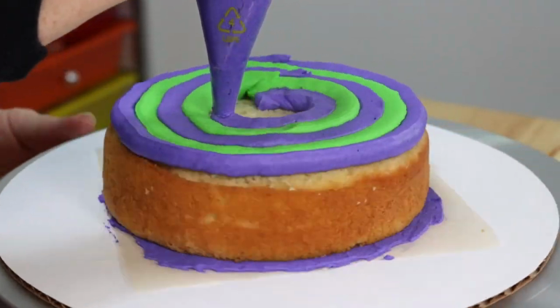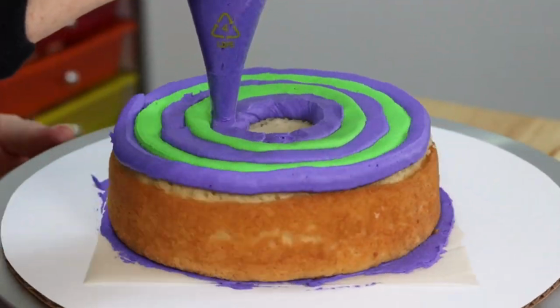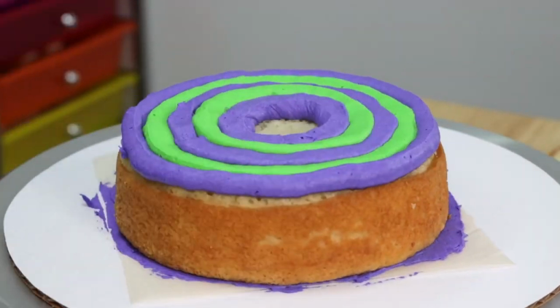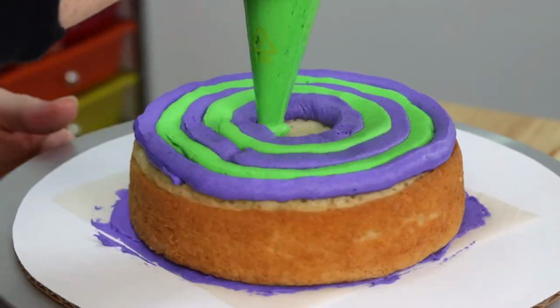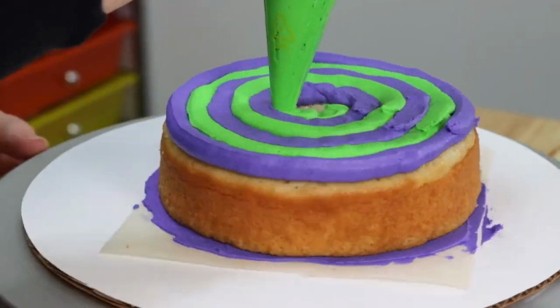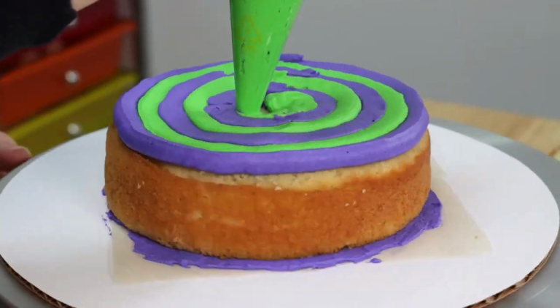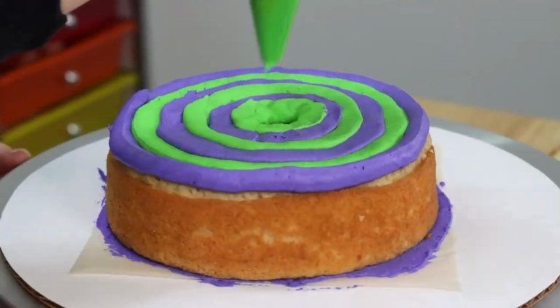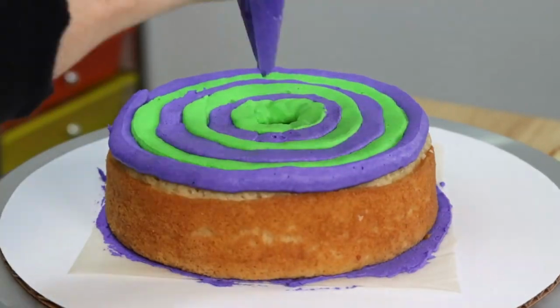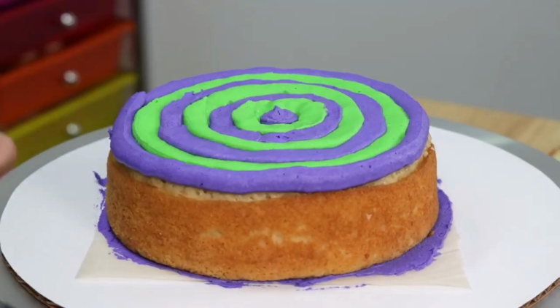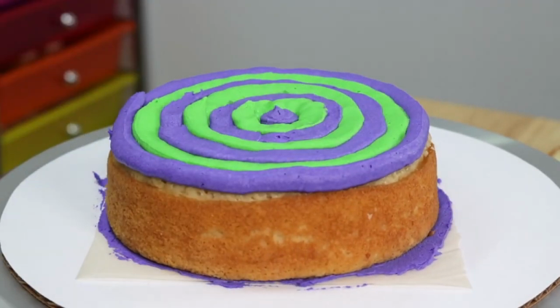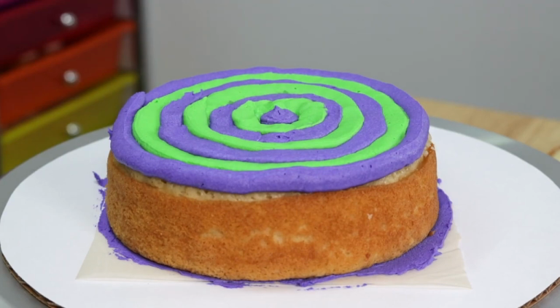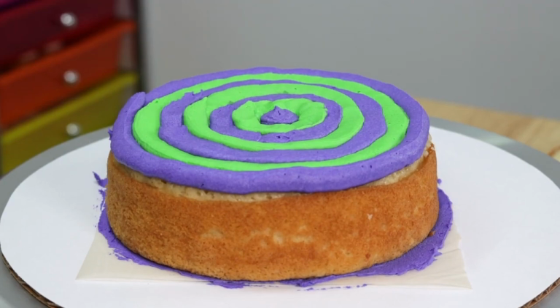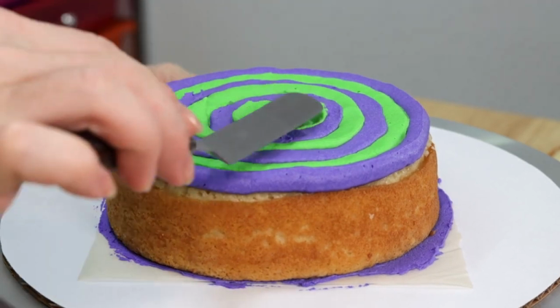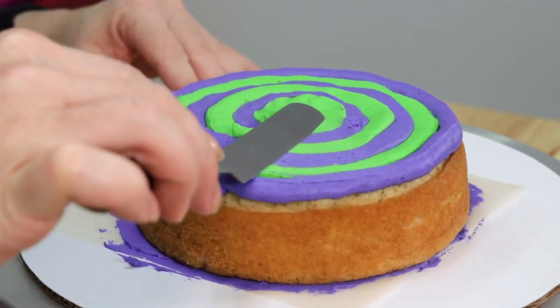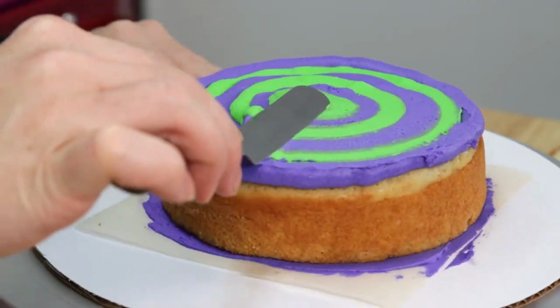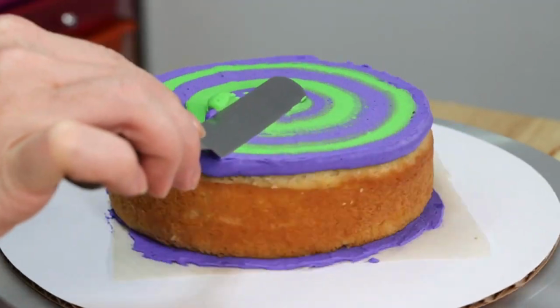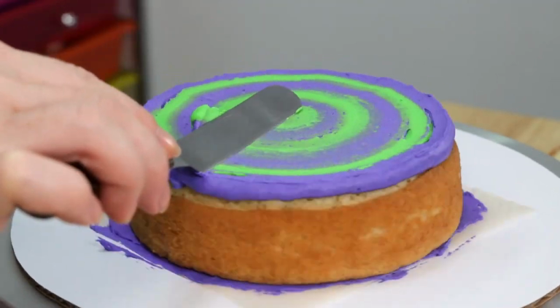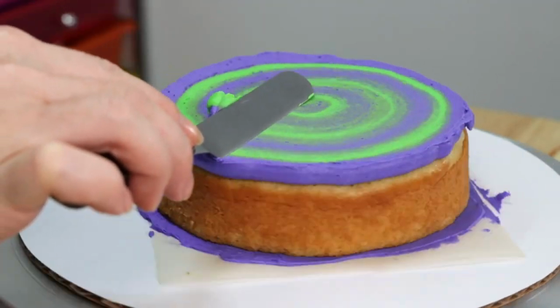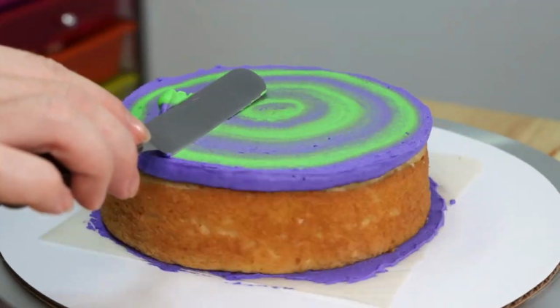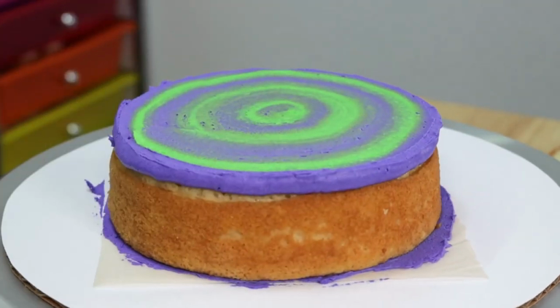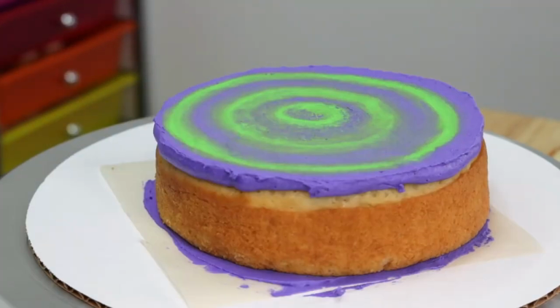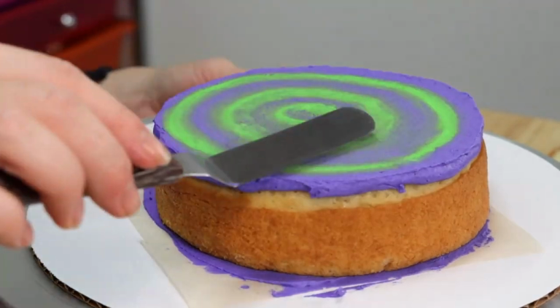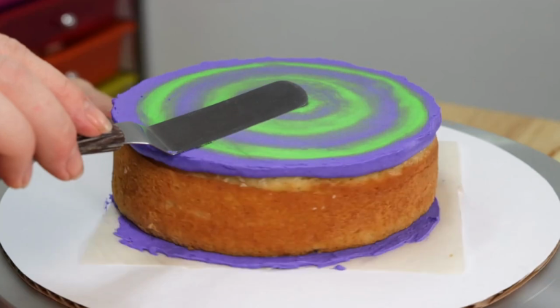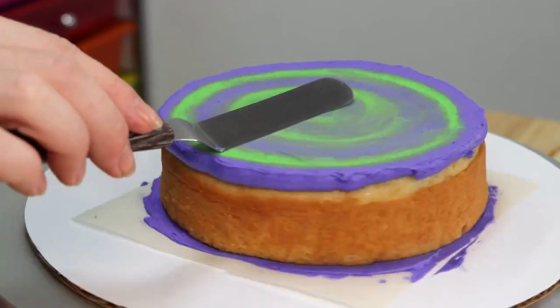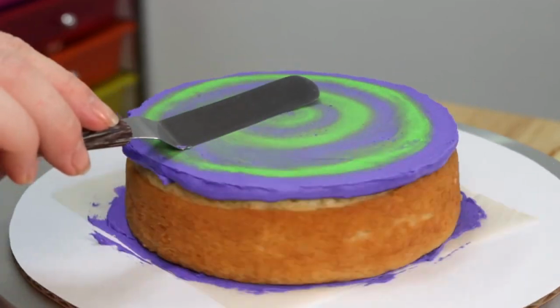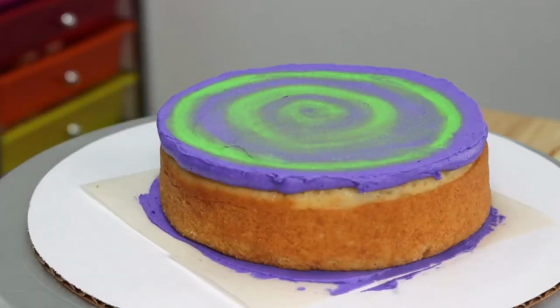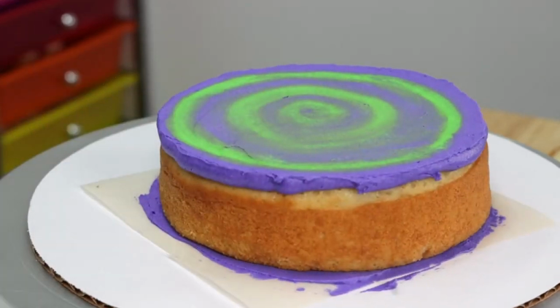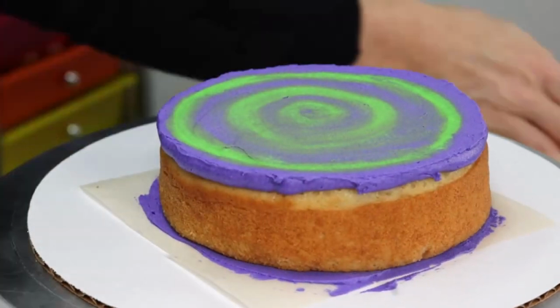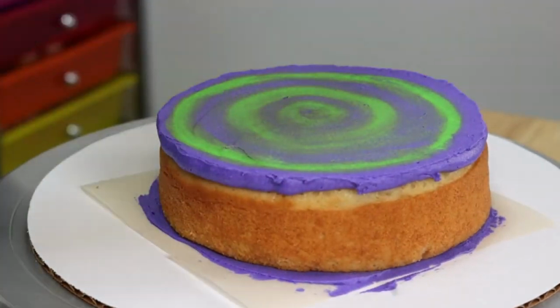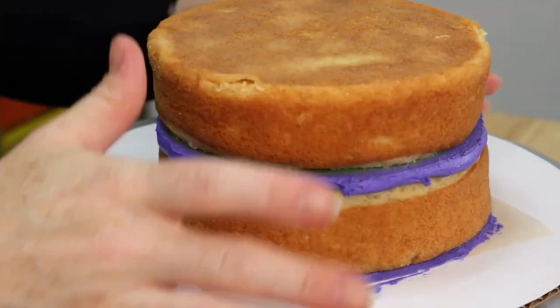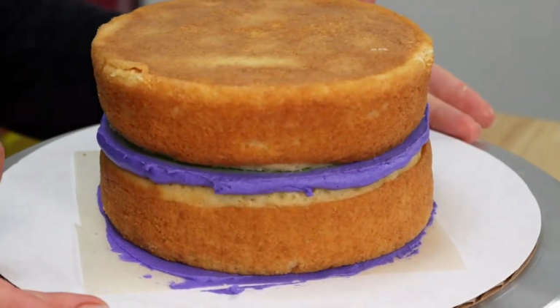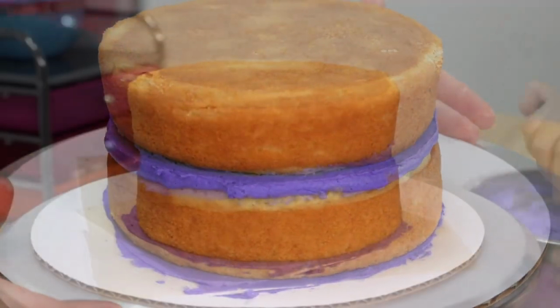So in keeping with the Halloween theme — and mostly because I love purple contrasted with green — we're going to pipe some stripes in the center of our cake between our two layers, making sure to smooth out that frosting a little bit before adding that second layer of cake.